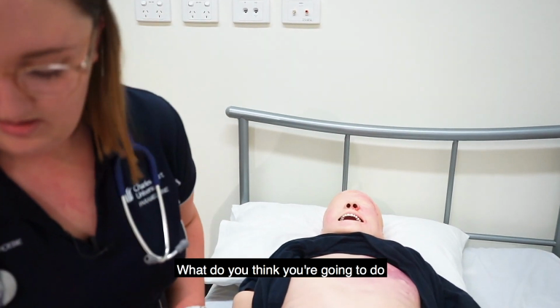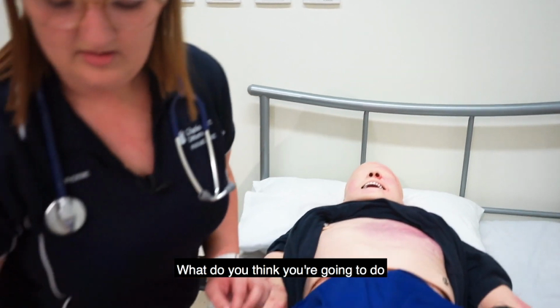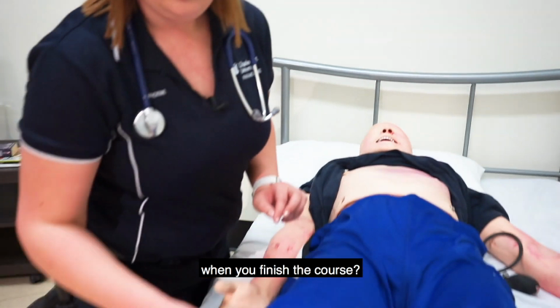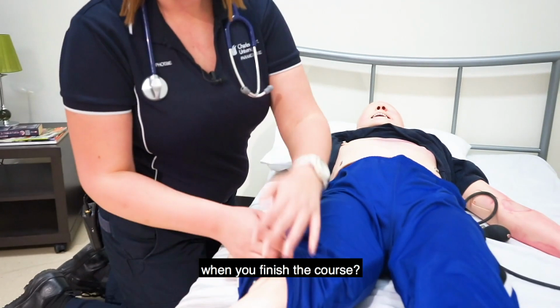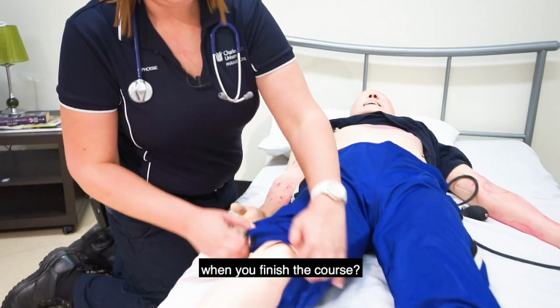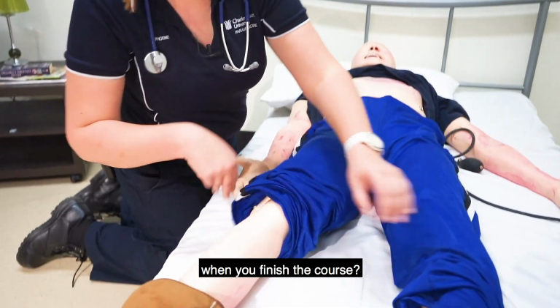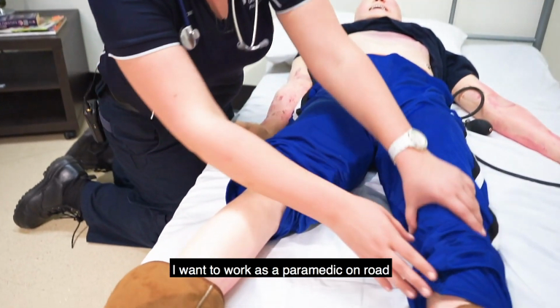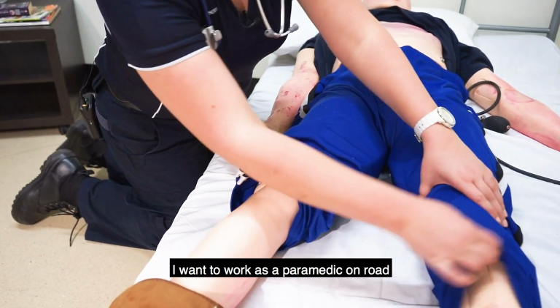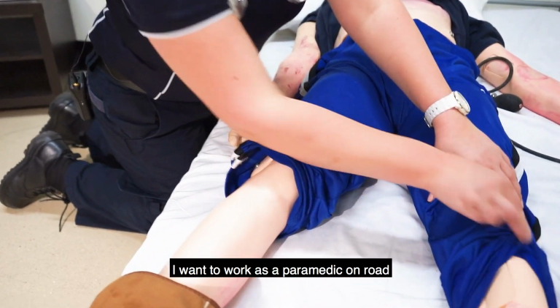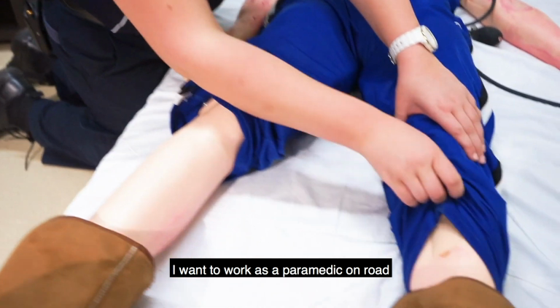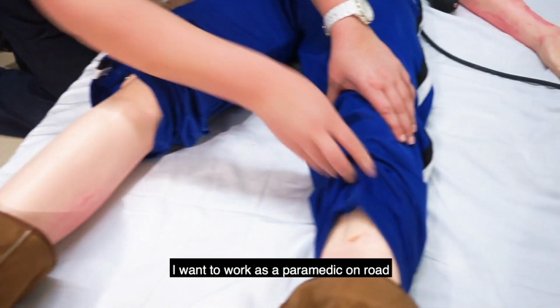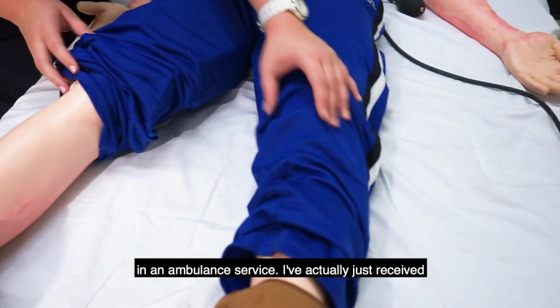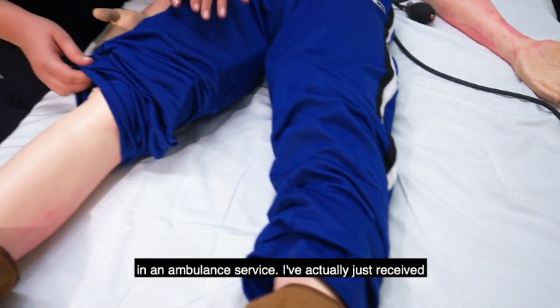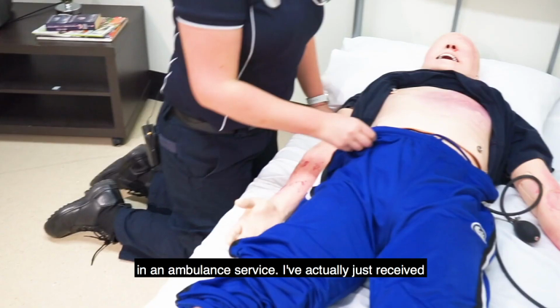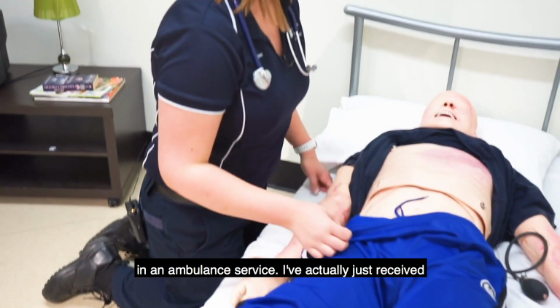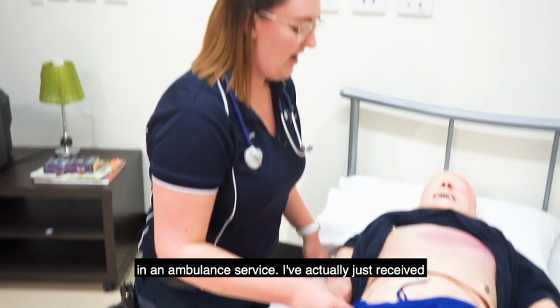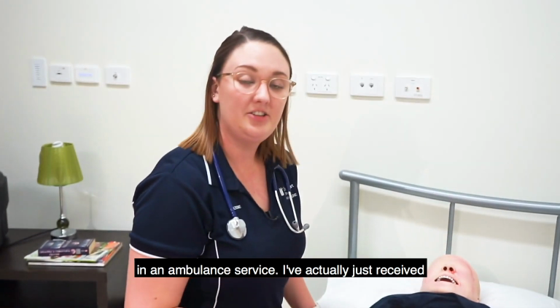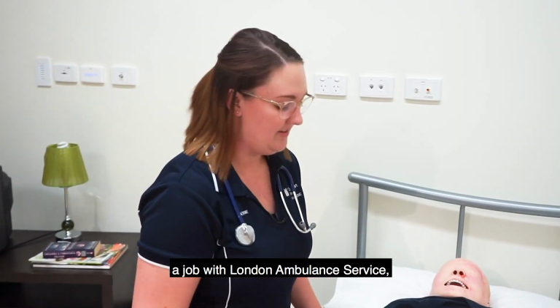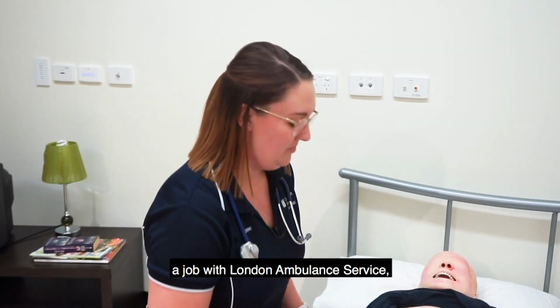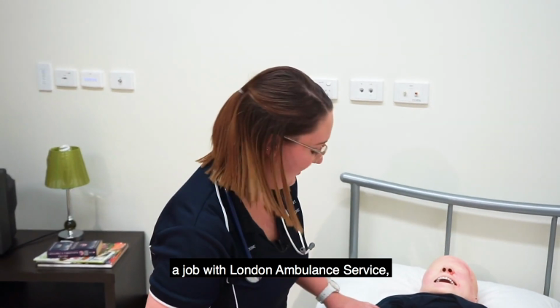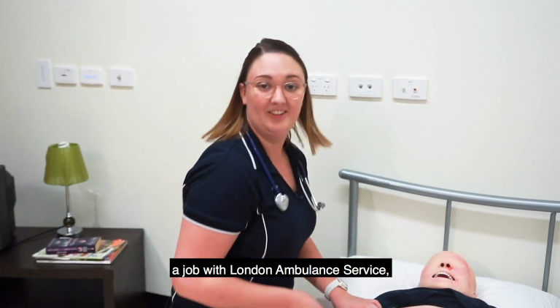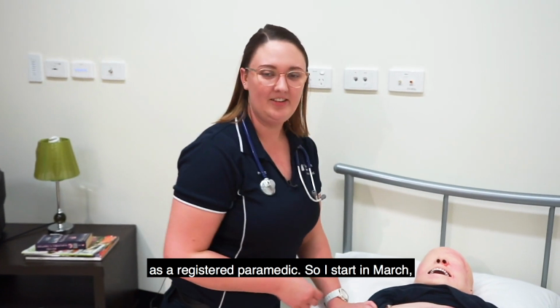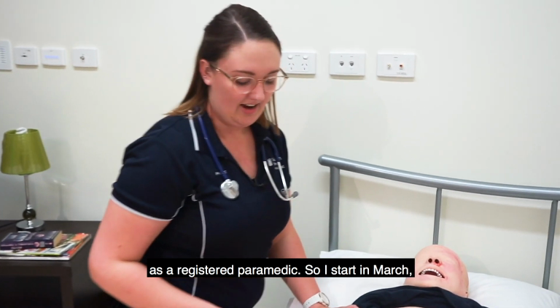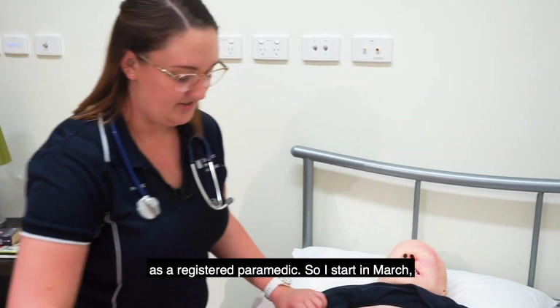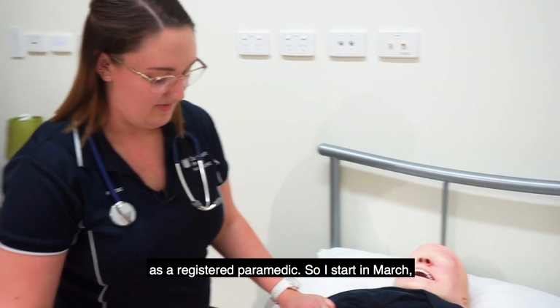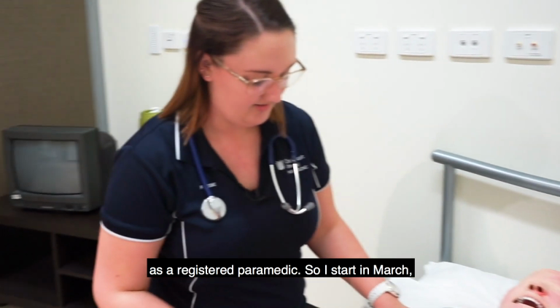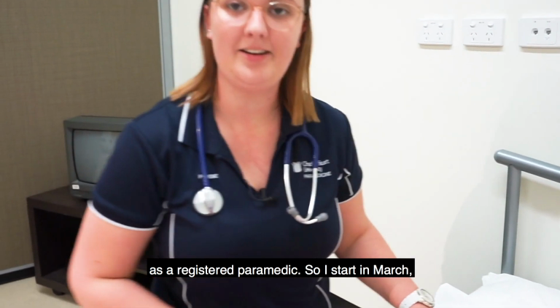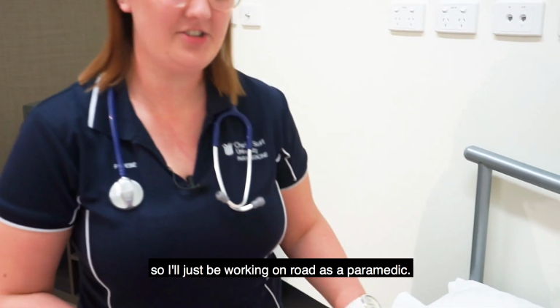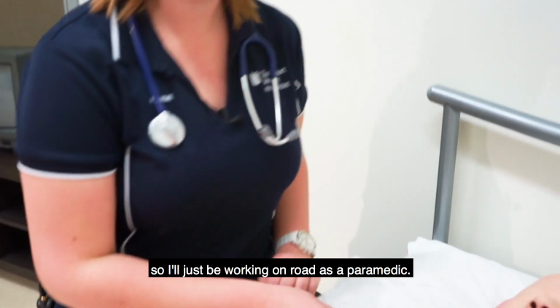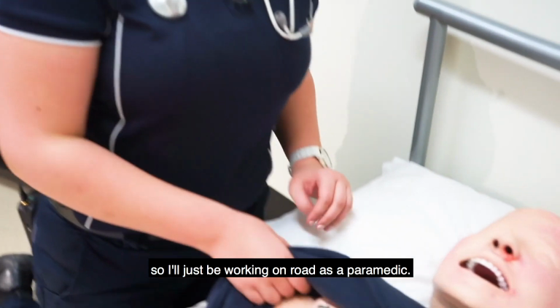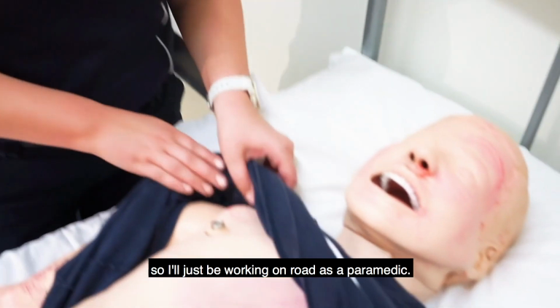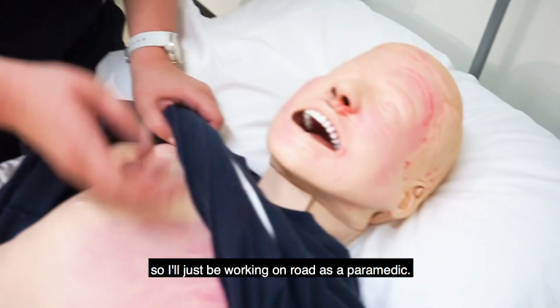So what do you think you're going to do when you finish the course? I want to work as a paramedic on road in ambulance service. I've actually just received a job with London Ambulance Service as a registered paramedic. I start in March, so I'll just be working on road as a paramedic.